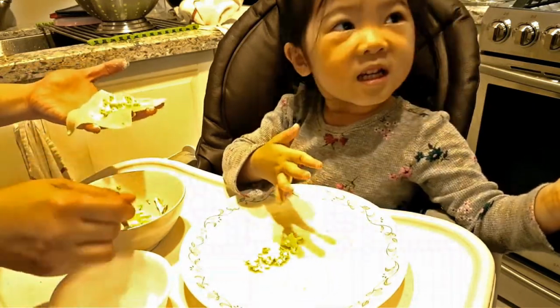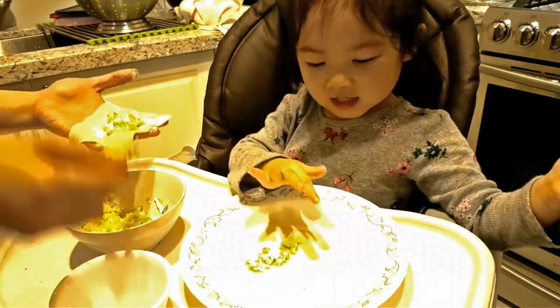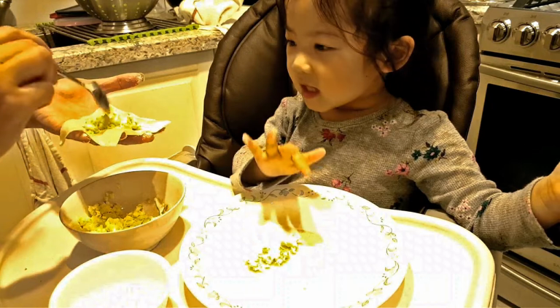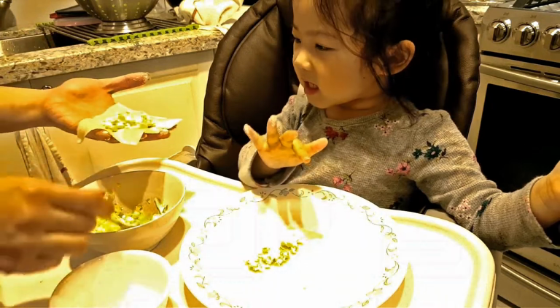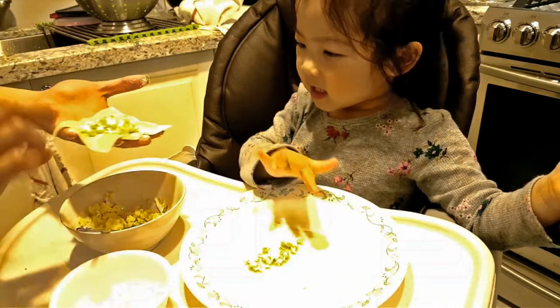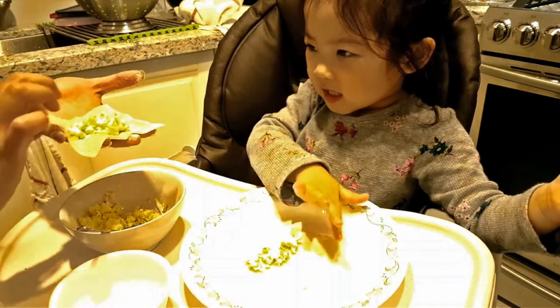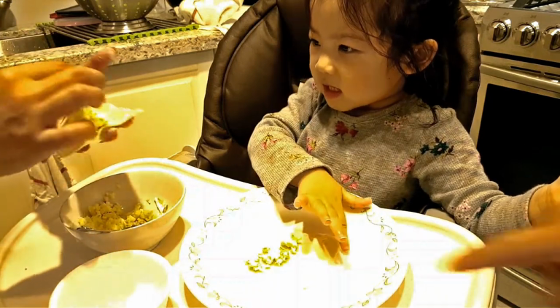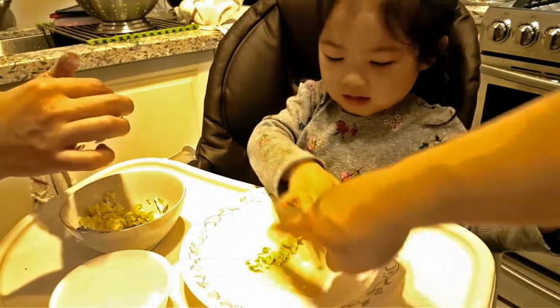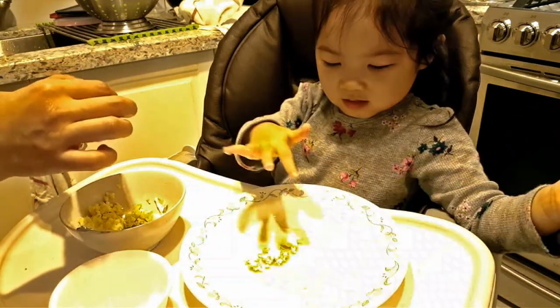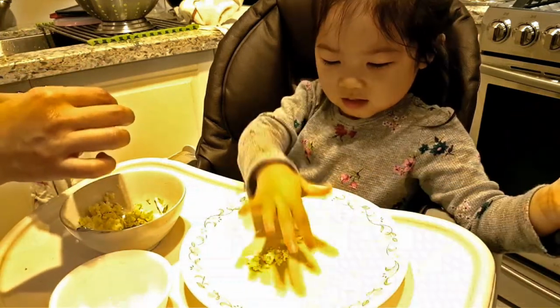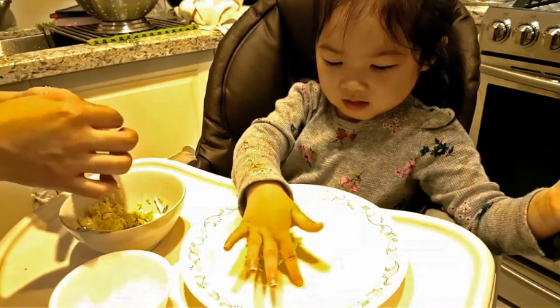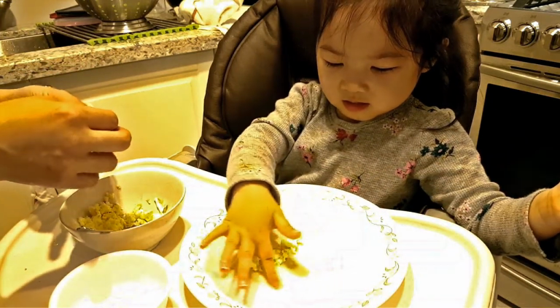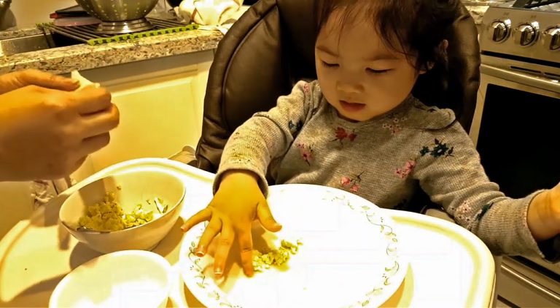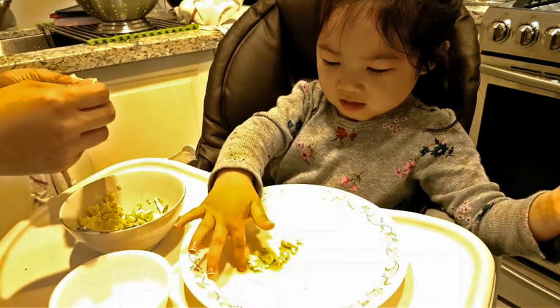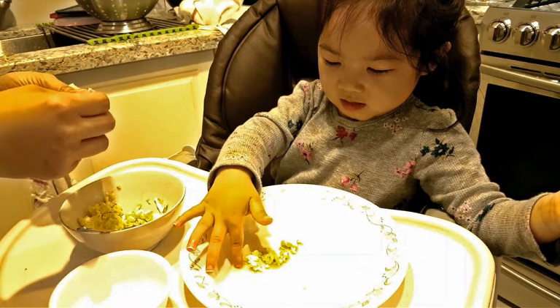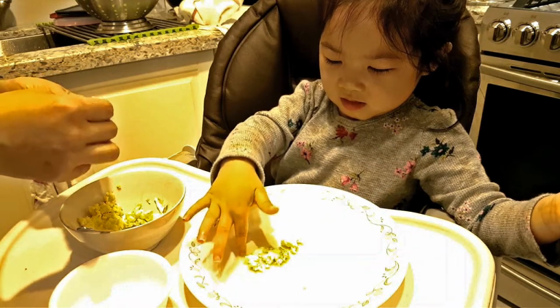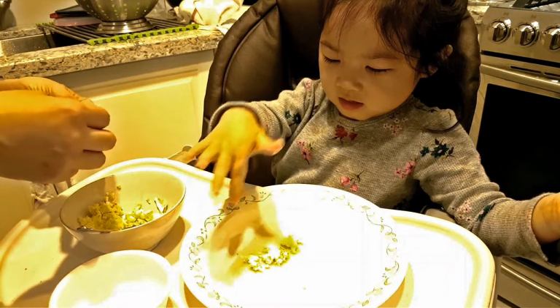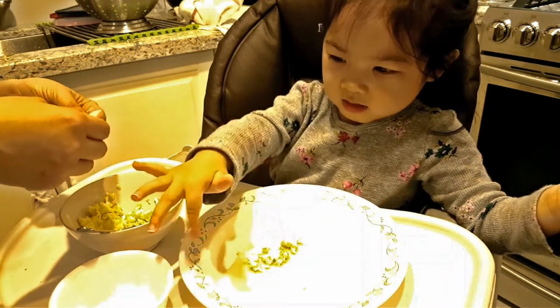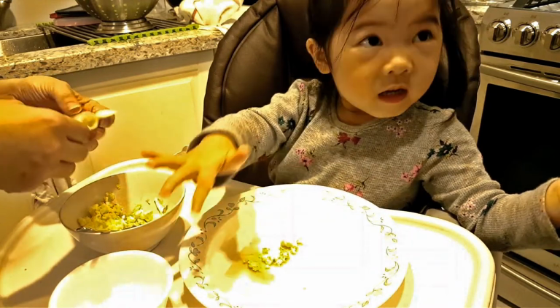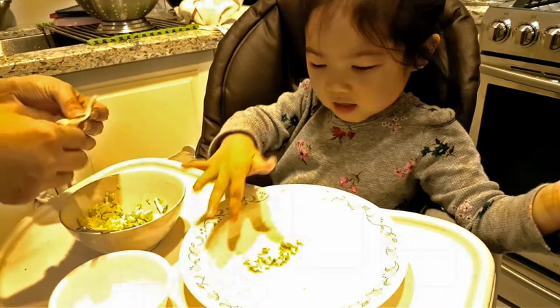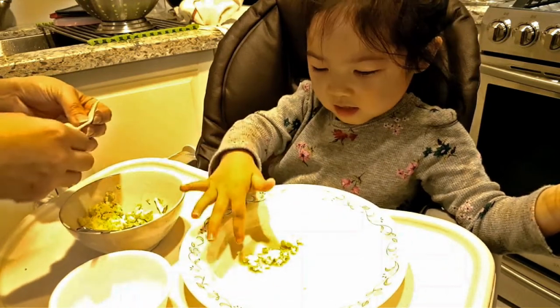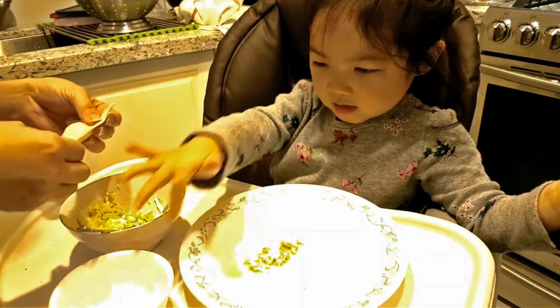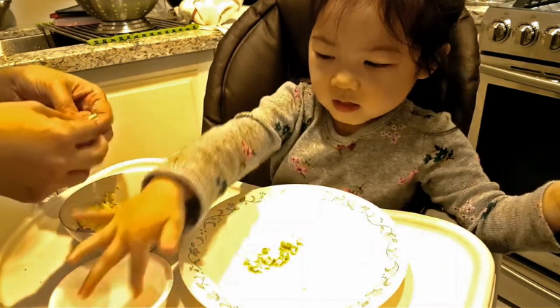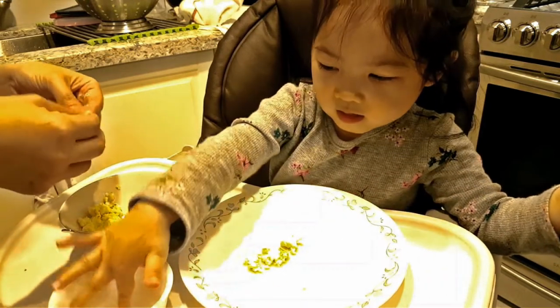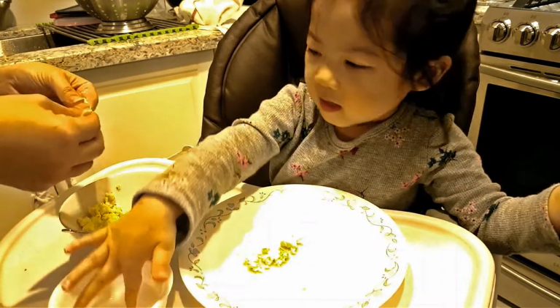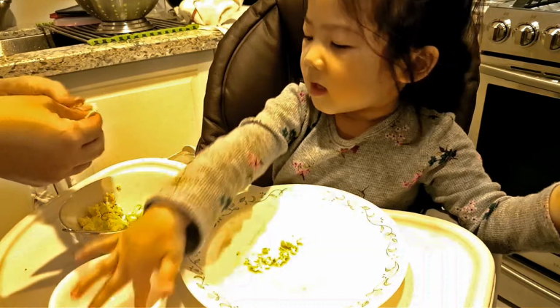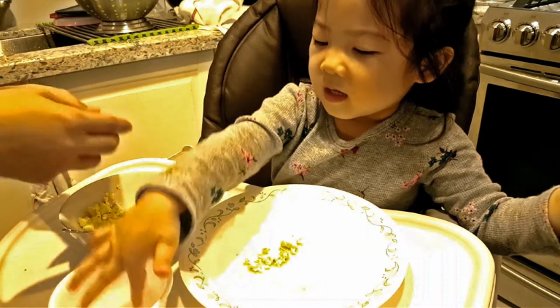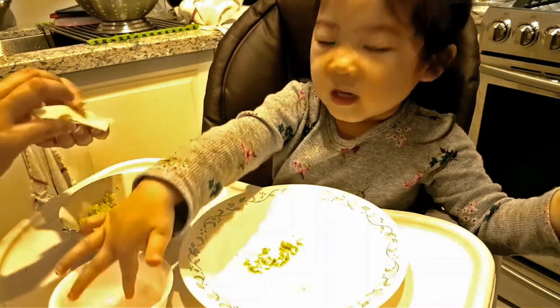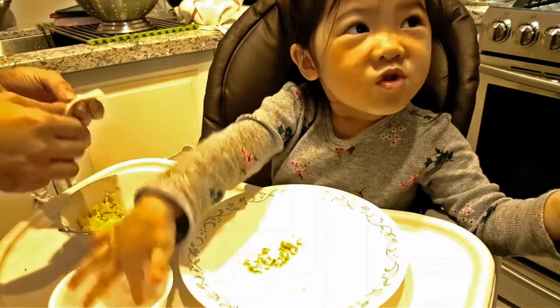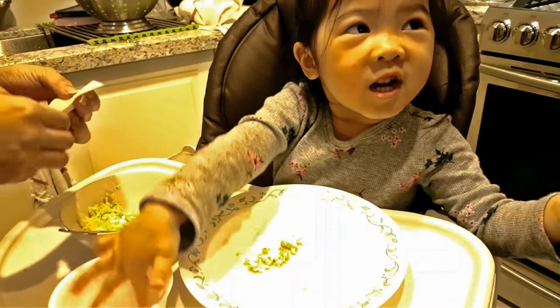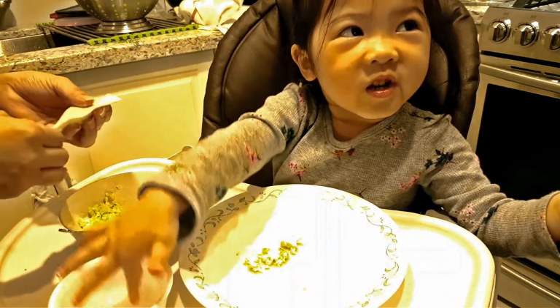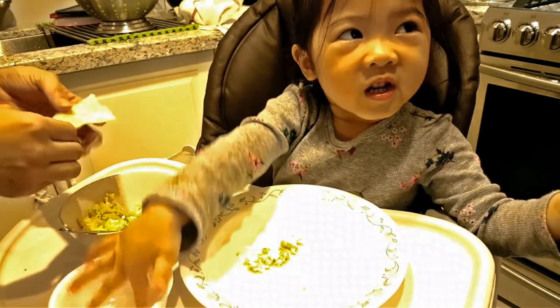Yeah! Keep going! All the way around. Put more water. I don't know what to say. Put more water. Get more water. It's too much. No, you need more water.